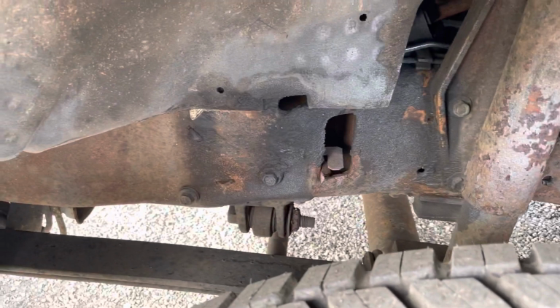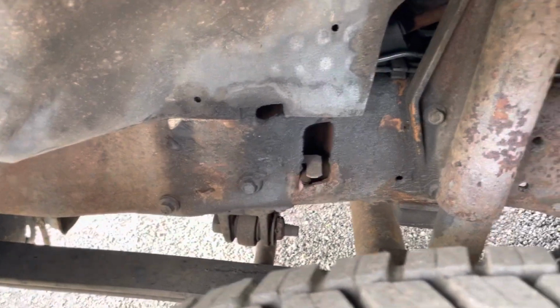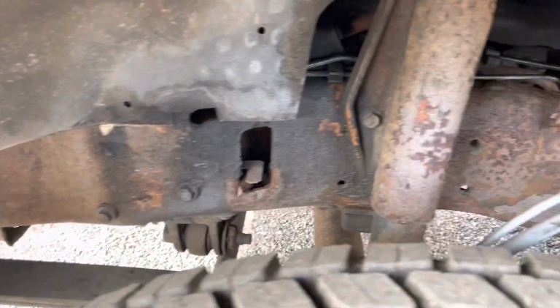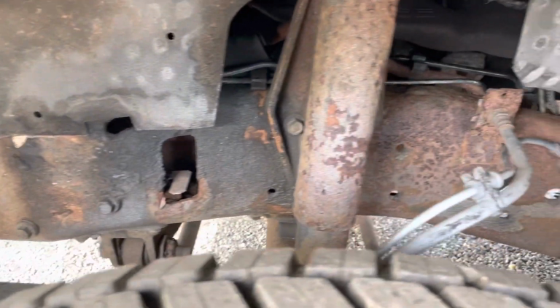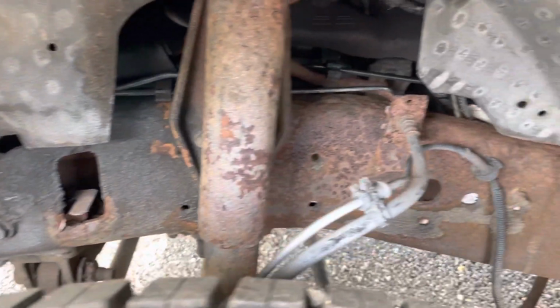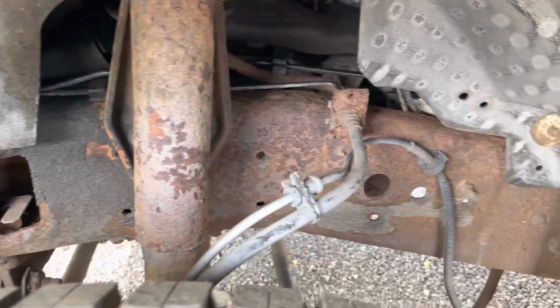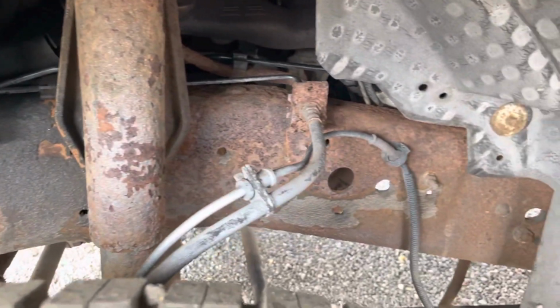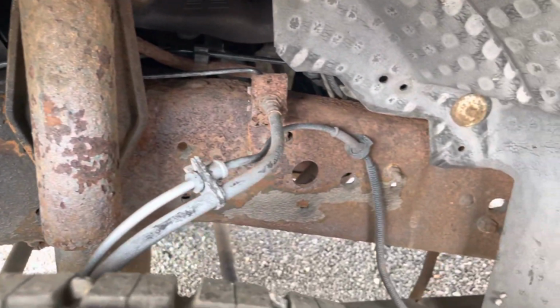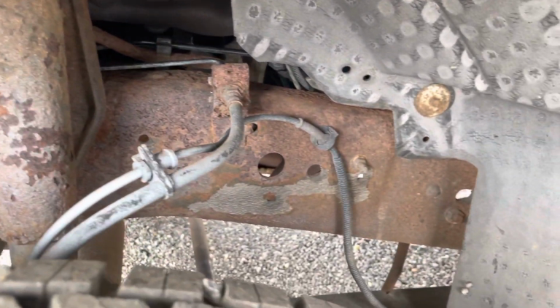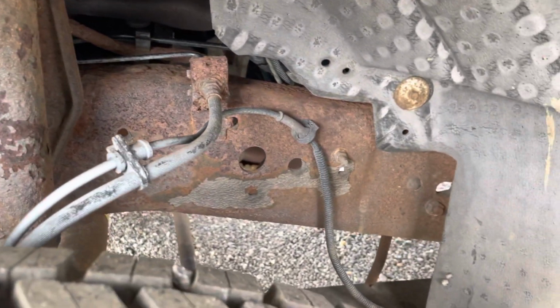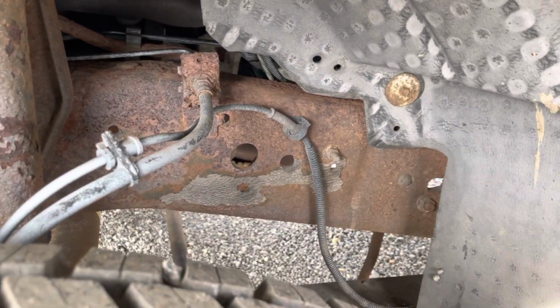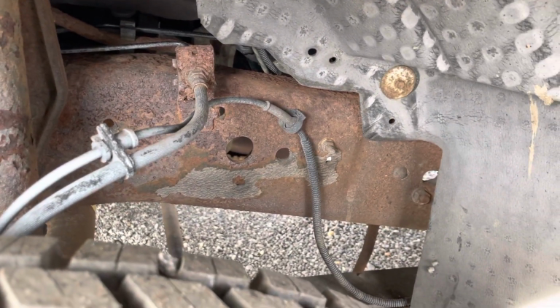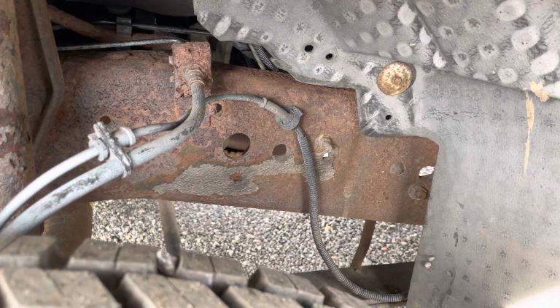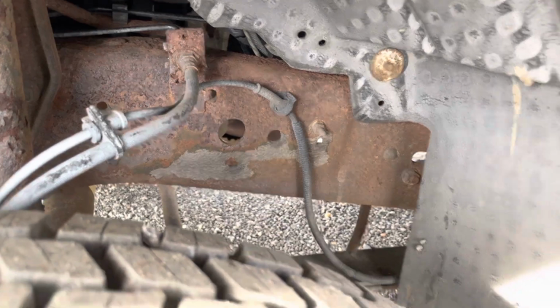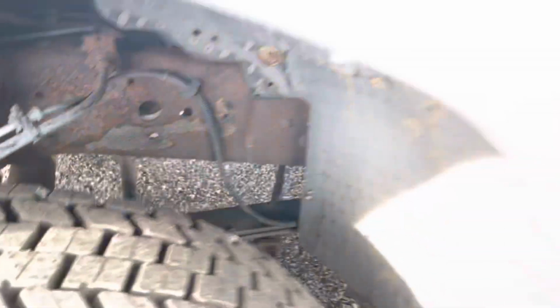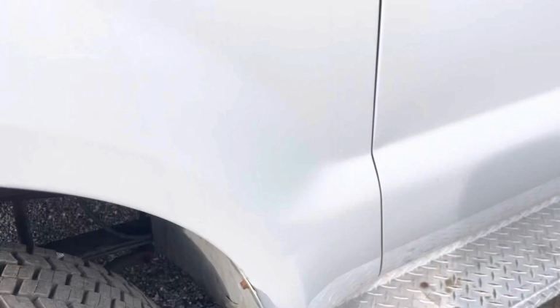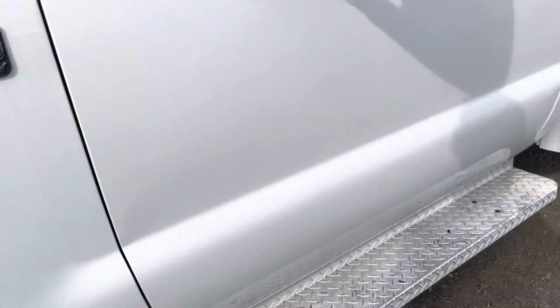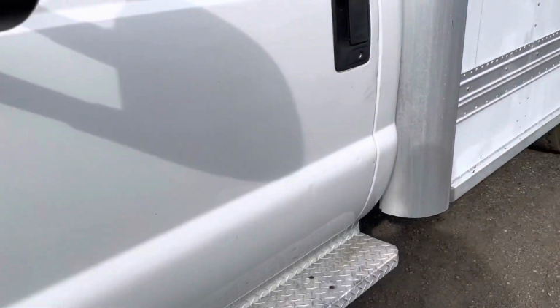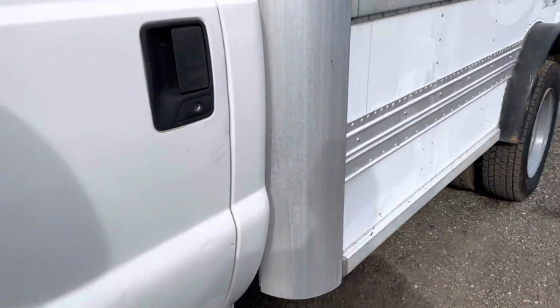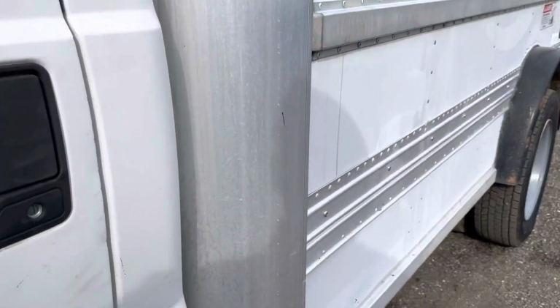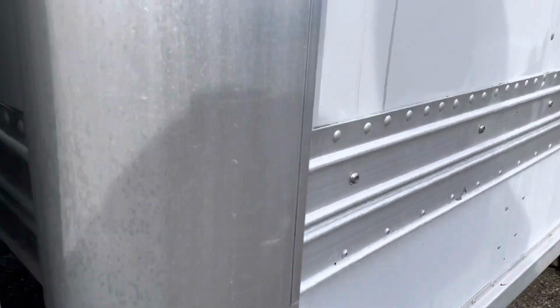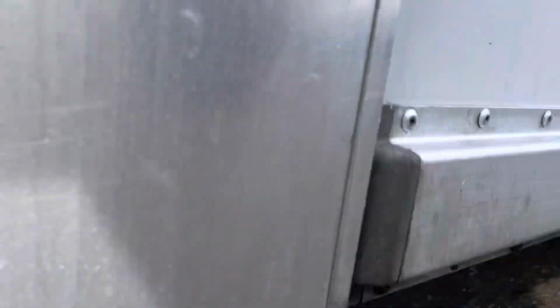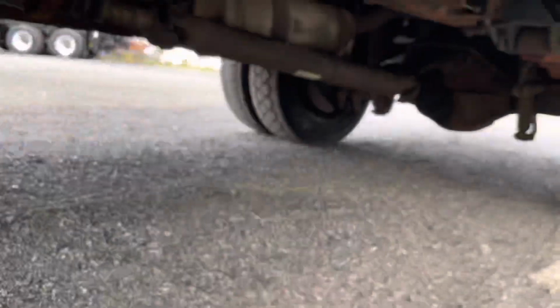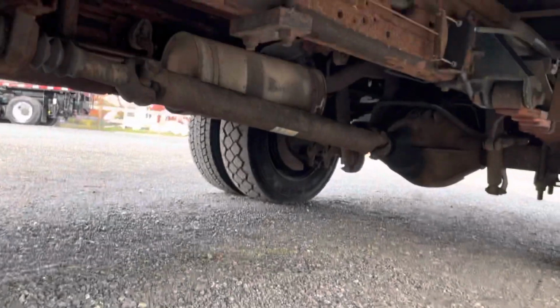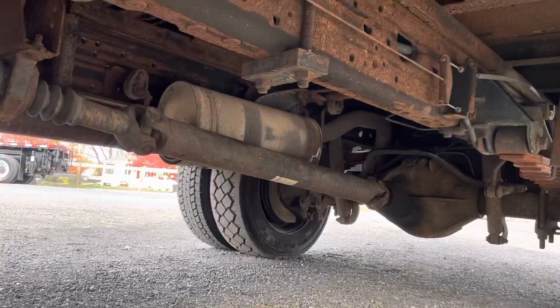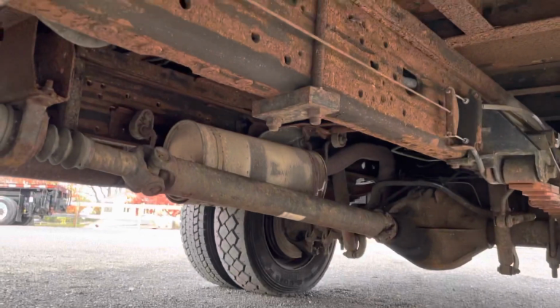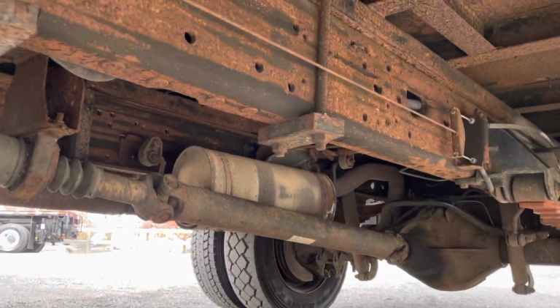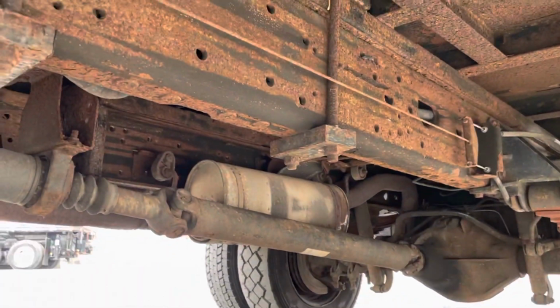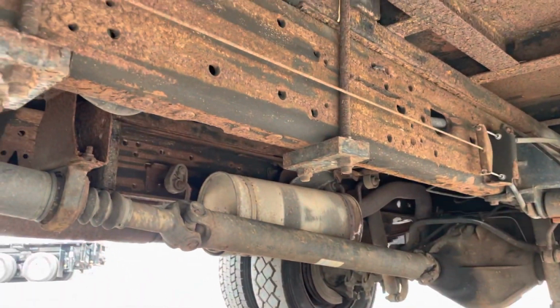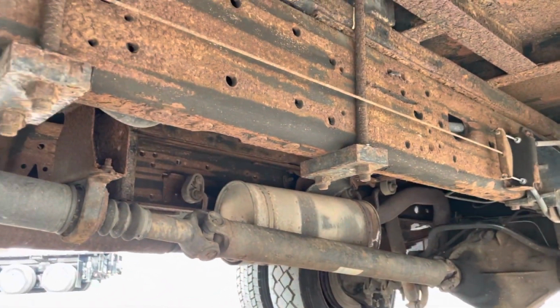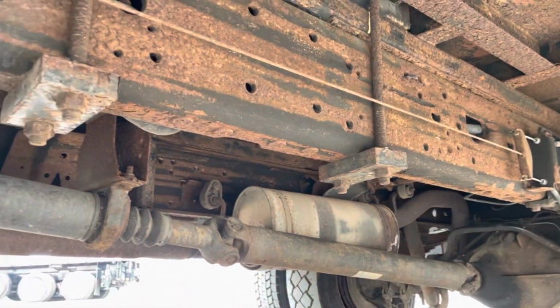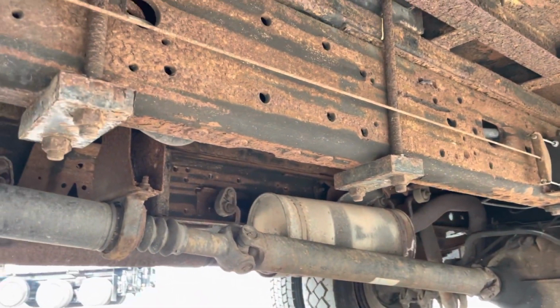The frame and underside has some surface rust — kind of what you'd expect for an '02, but nothing crazy. No major rot or anything. No areas of concern. Looking underneath here you'll see the frame — again just some light surface rust.